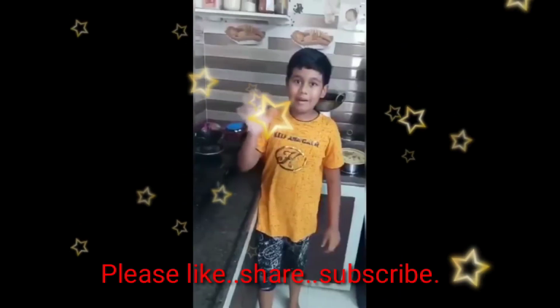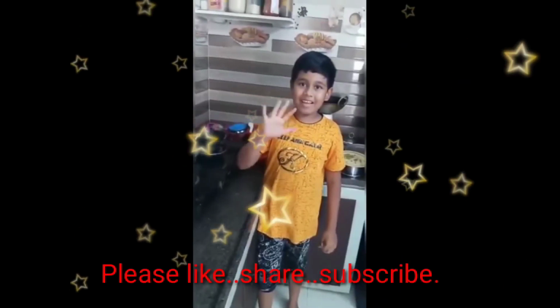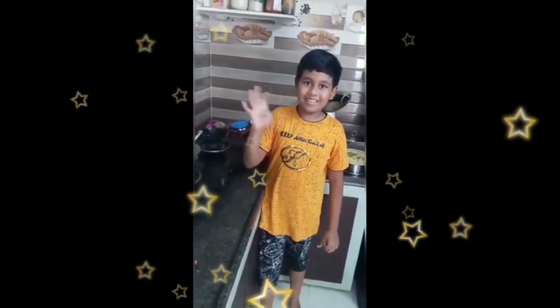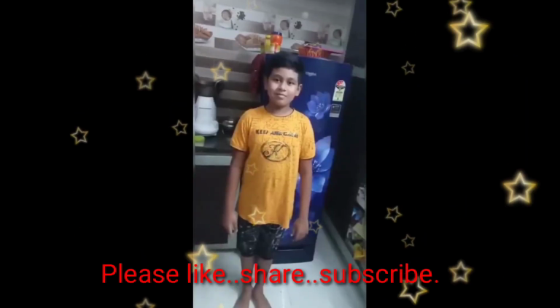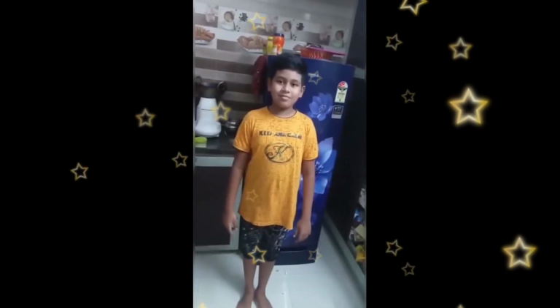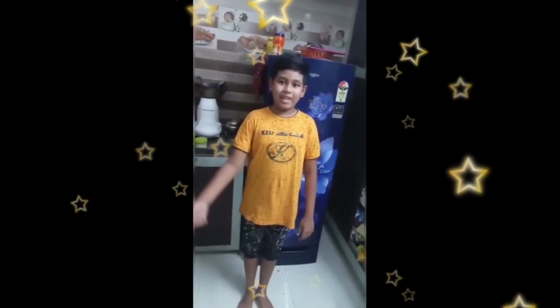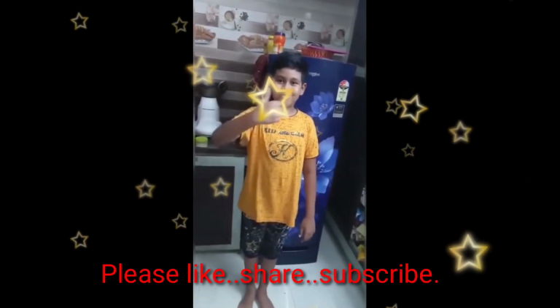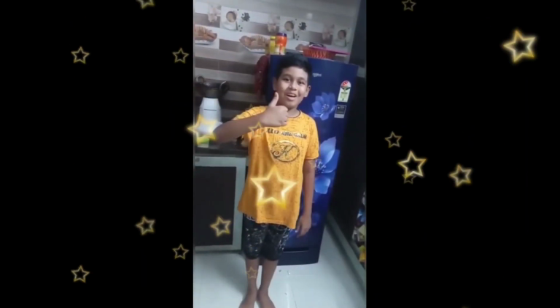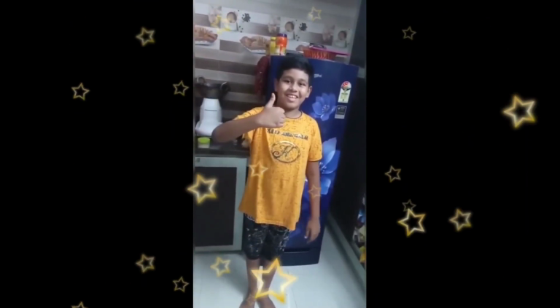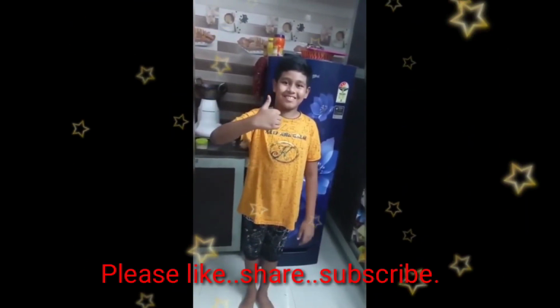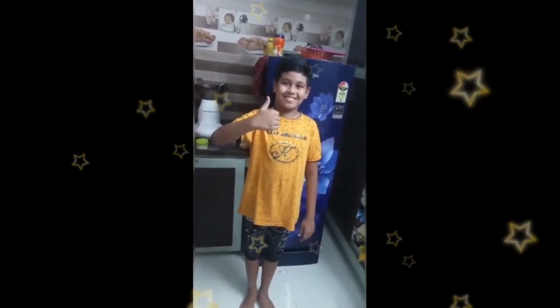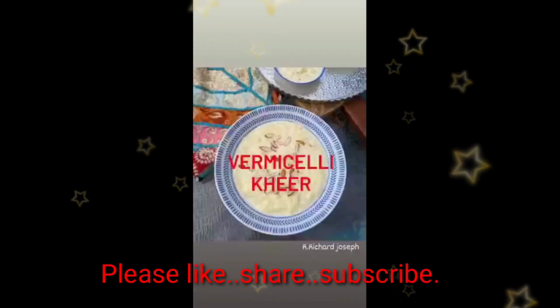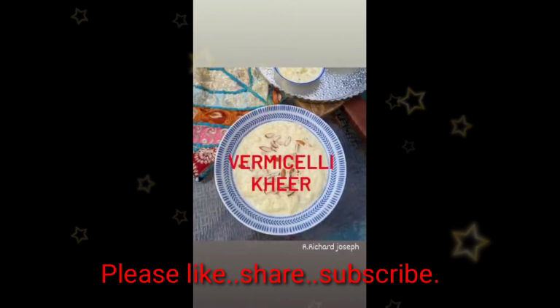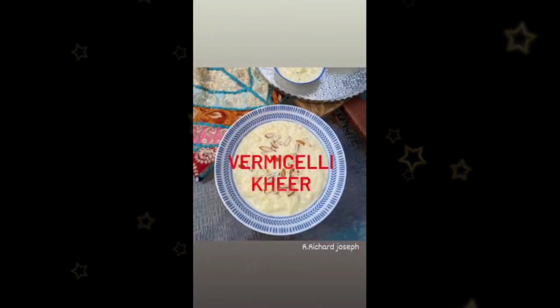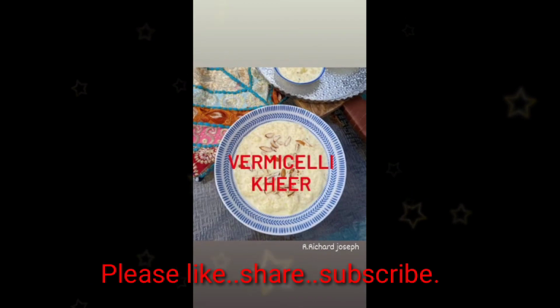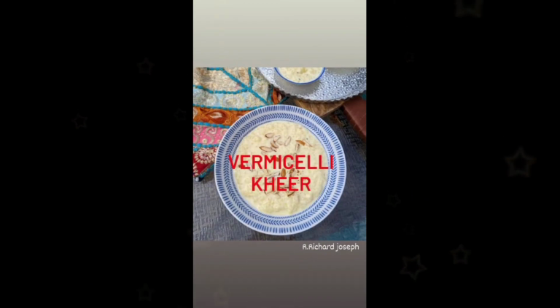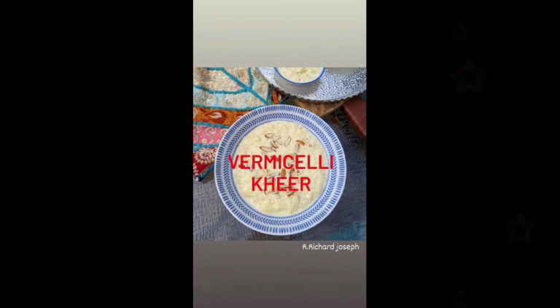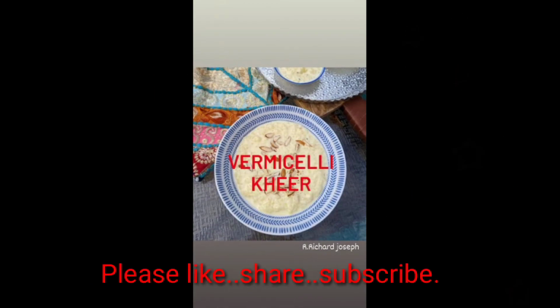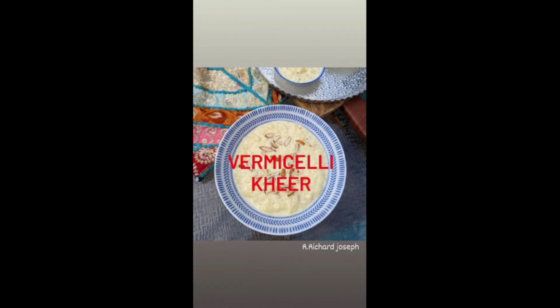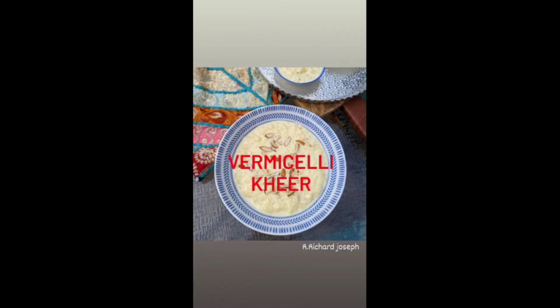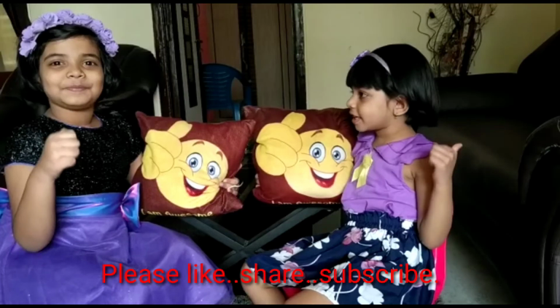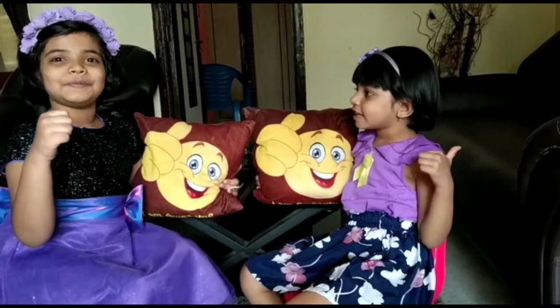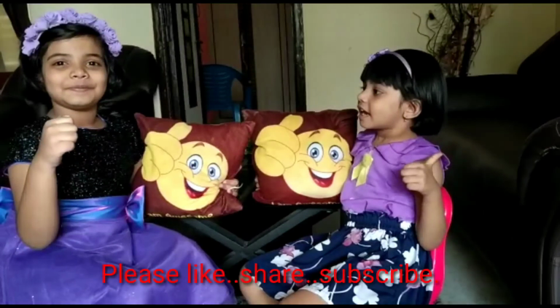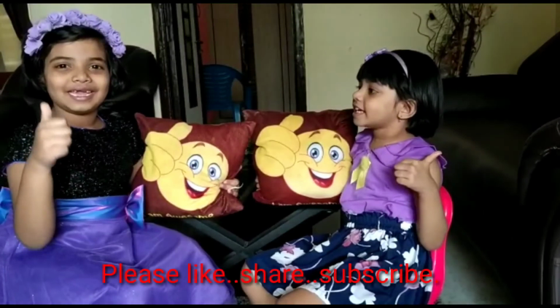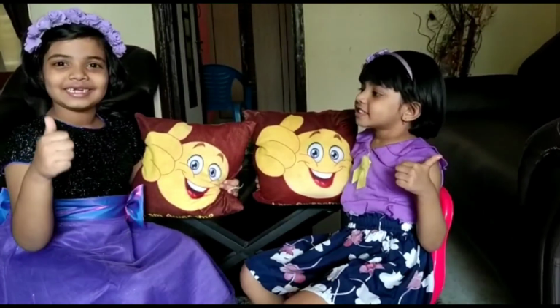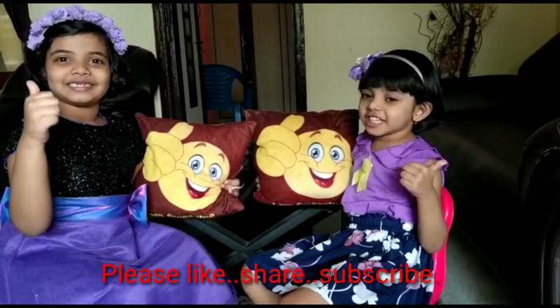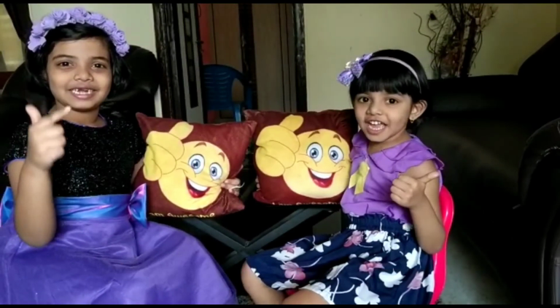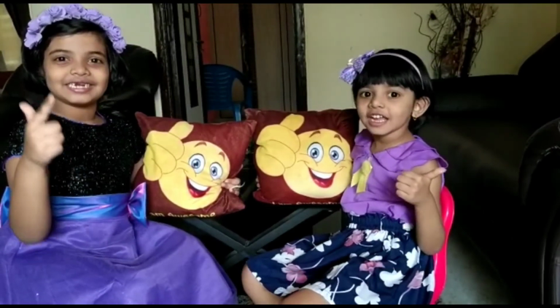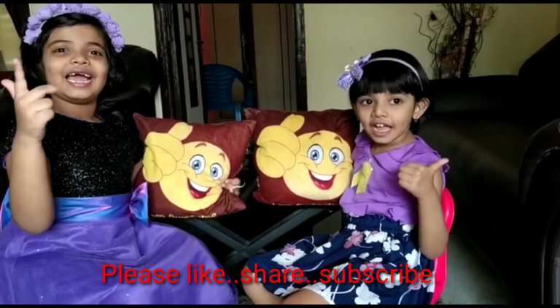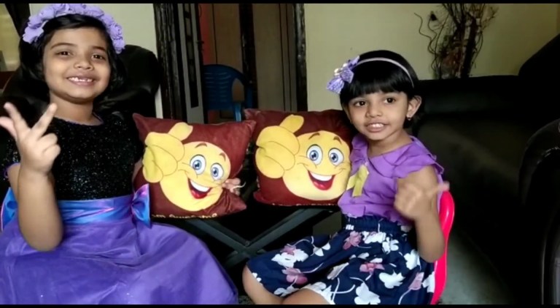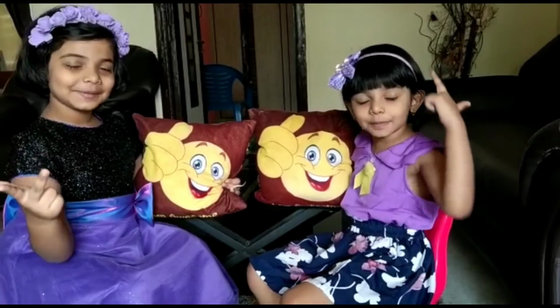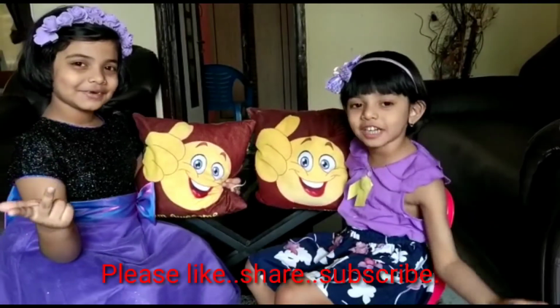Bye. Thanks for watching. Please like, share, and subscribe.